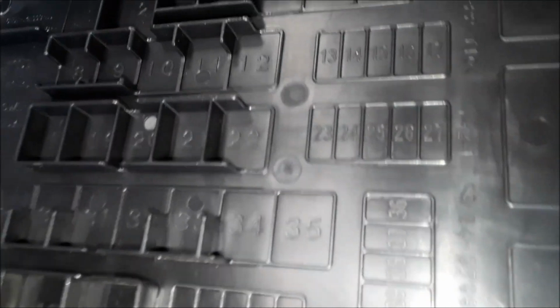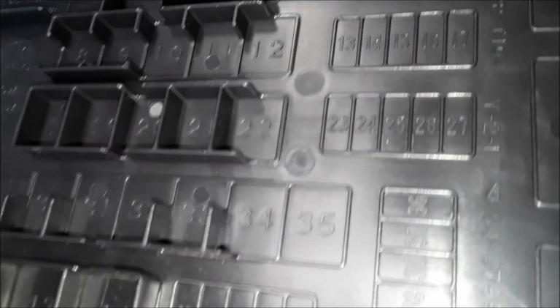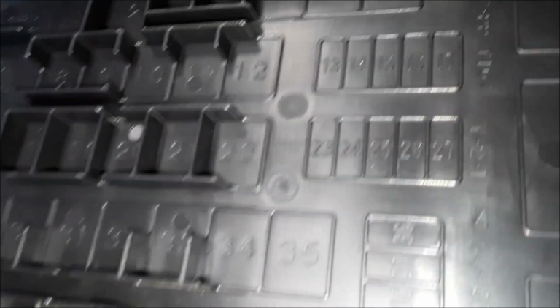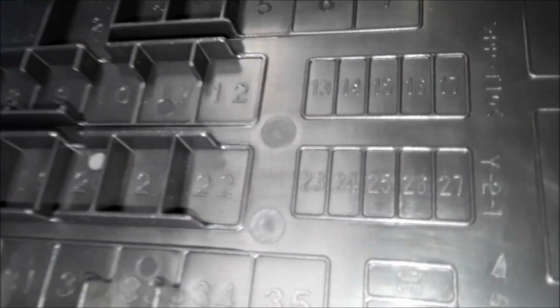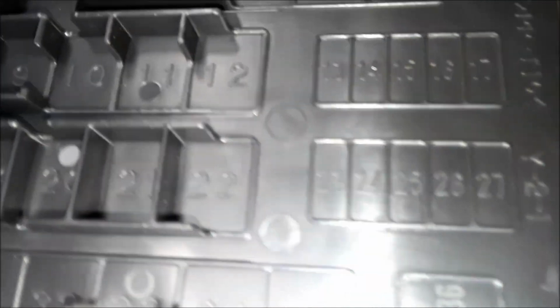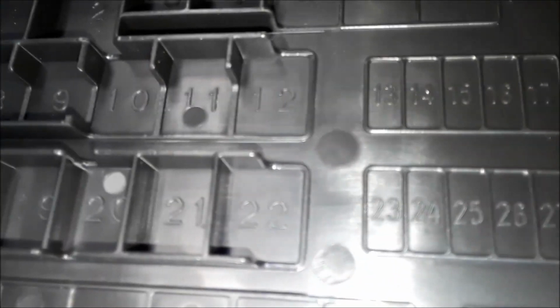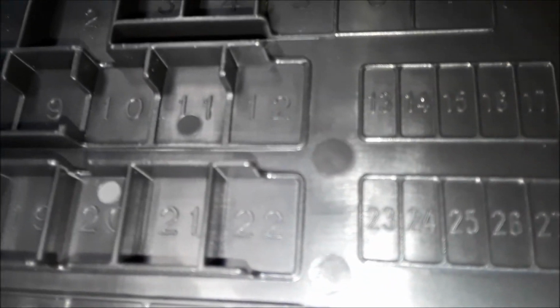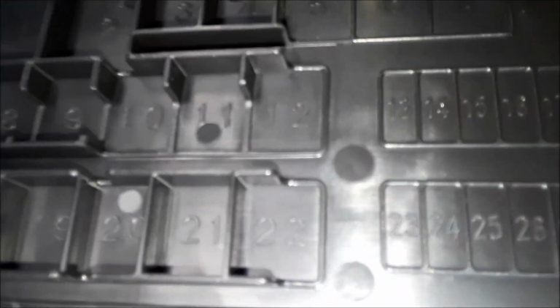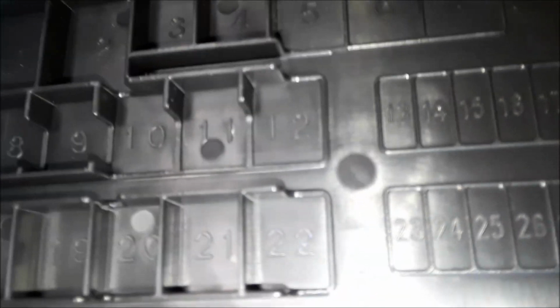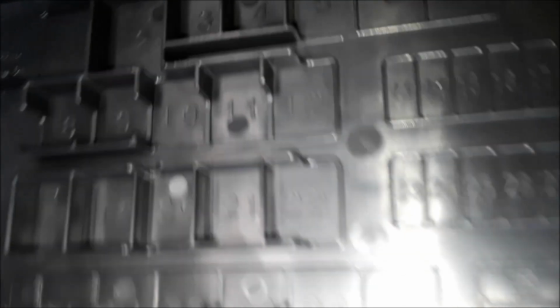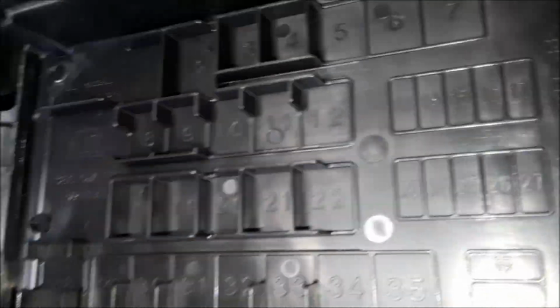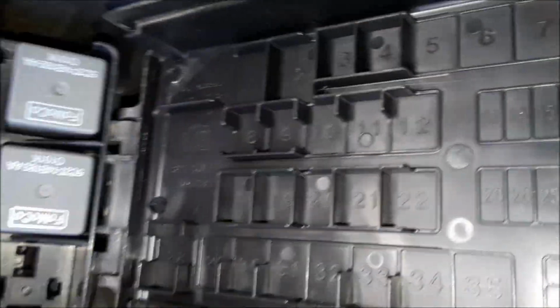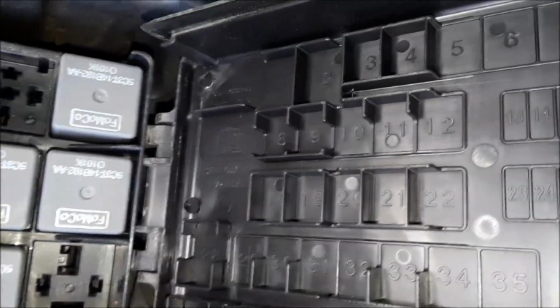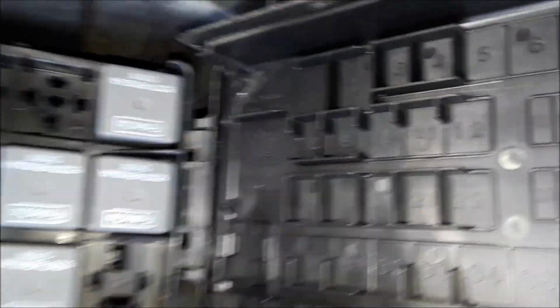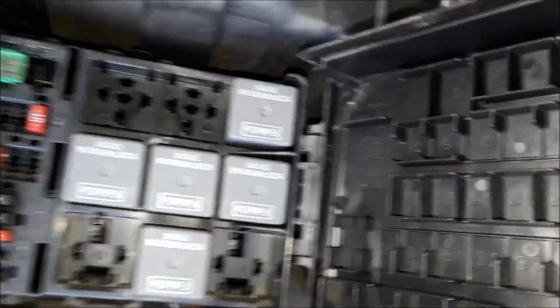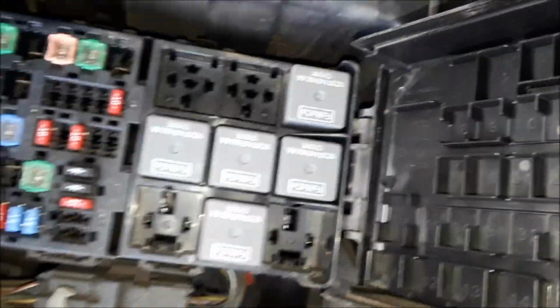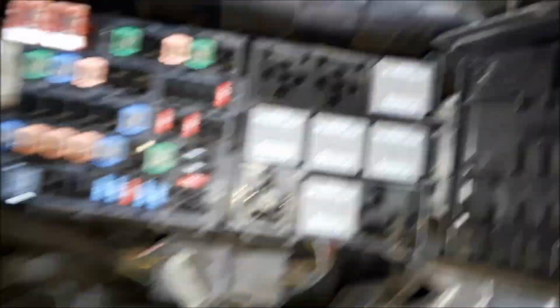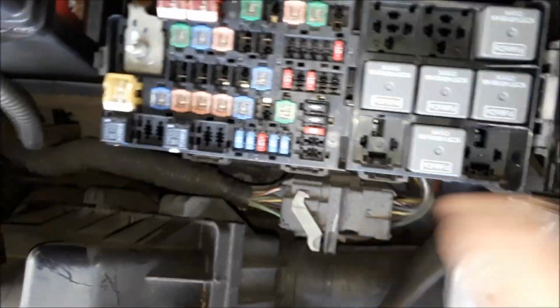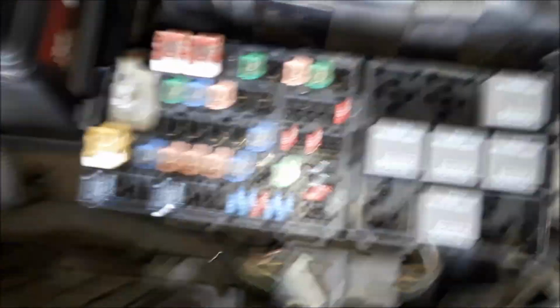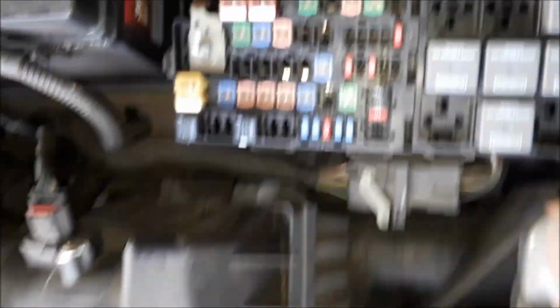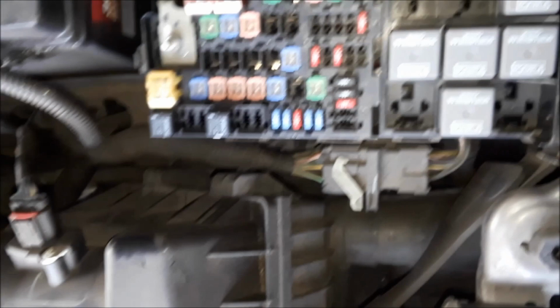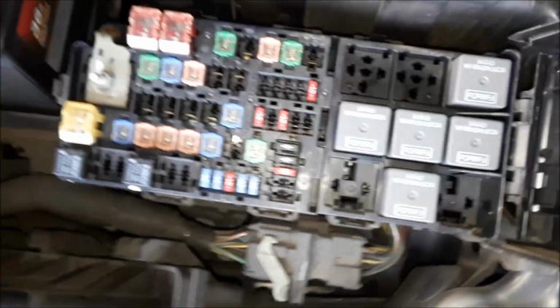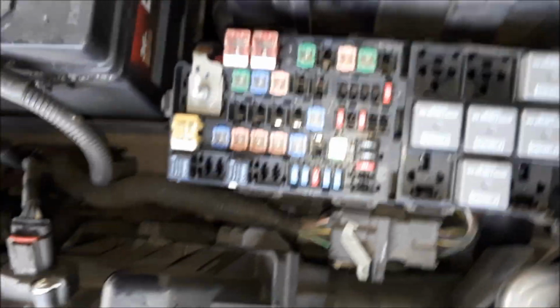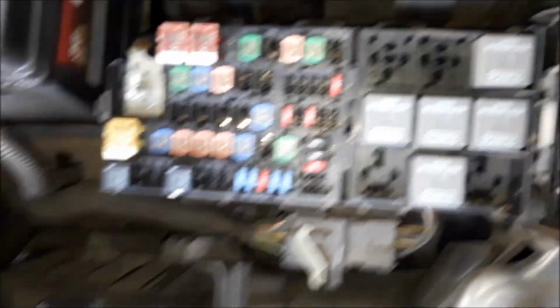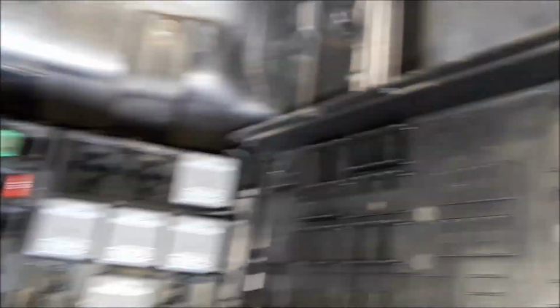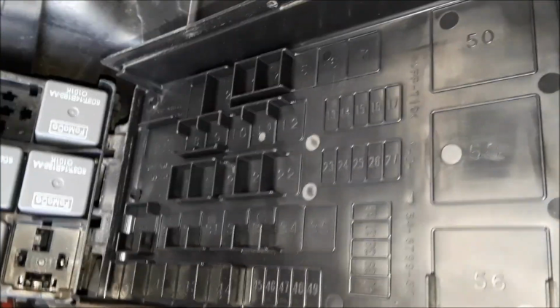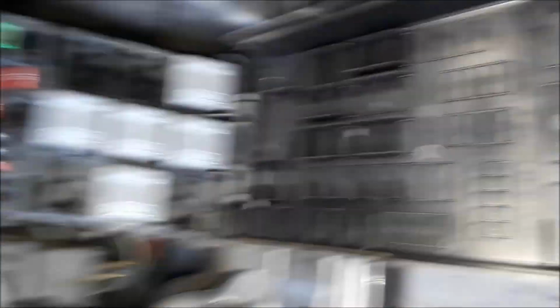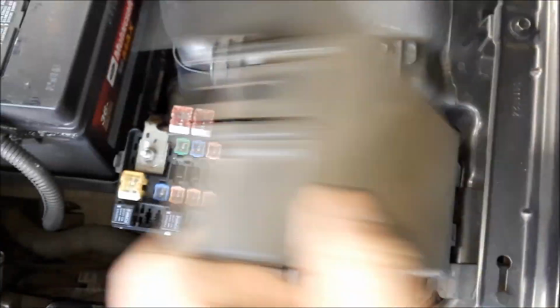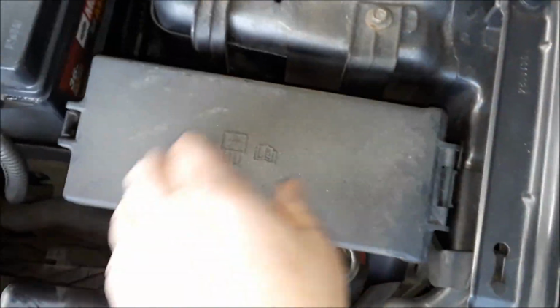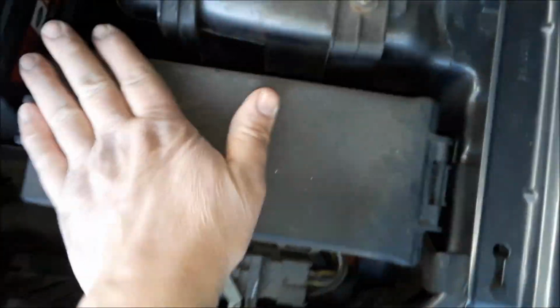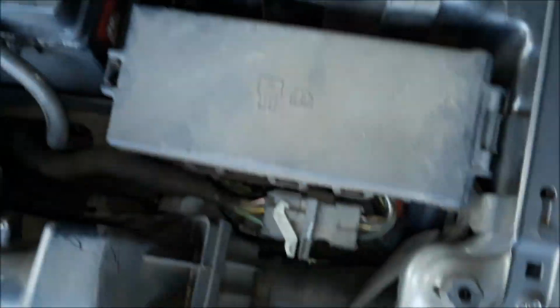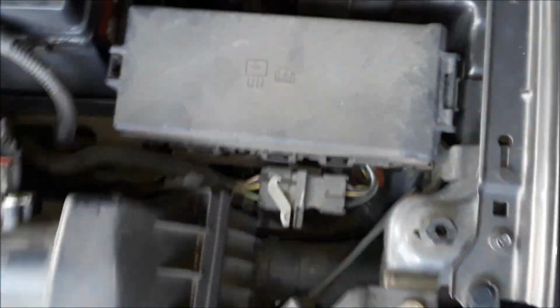If the owner's manual says number 23 is for the power doors, then you get number 23. On here it matches up — same template. That's number one.